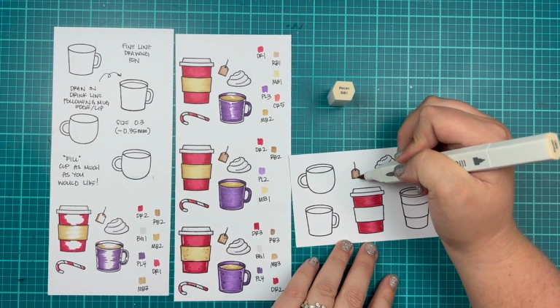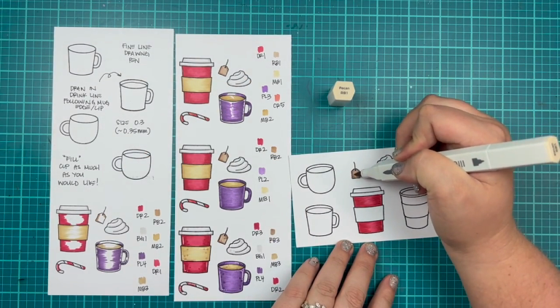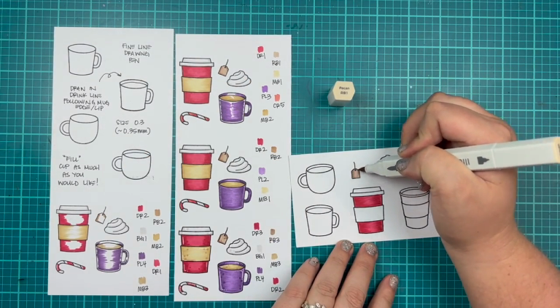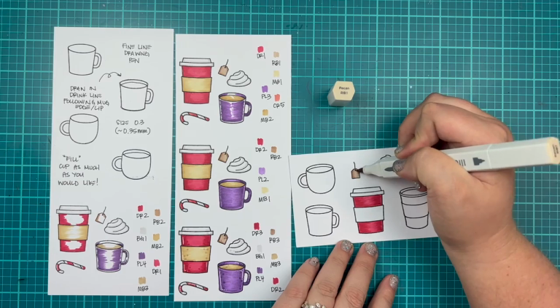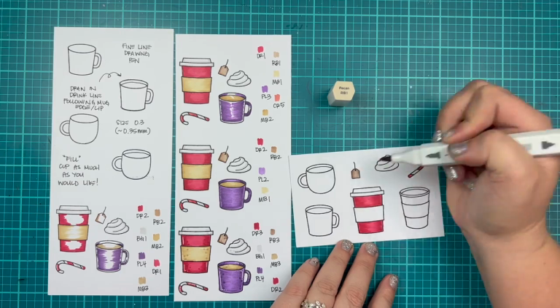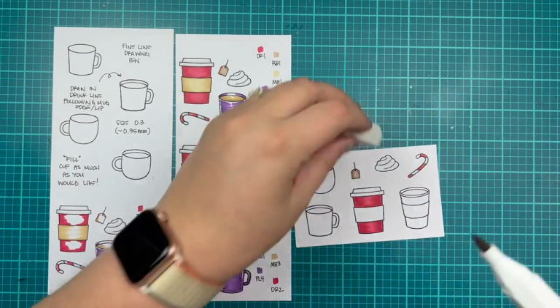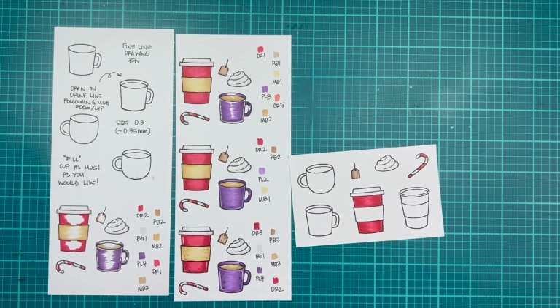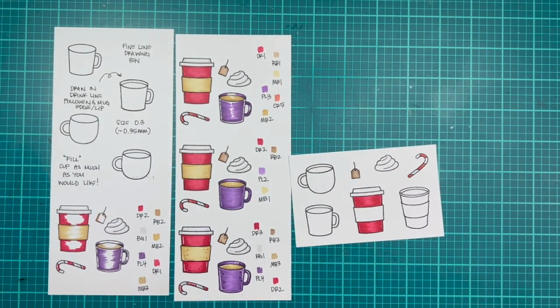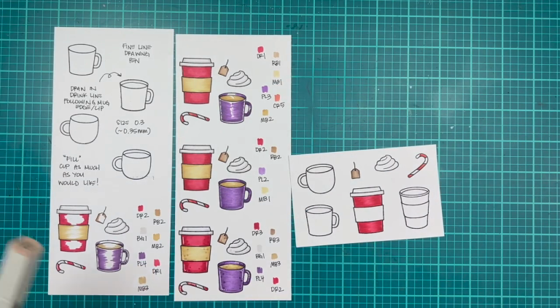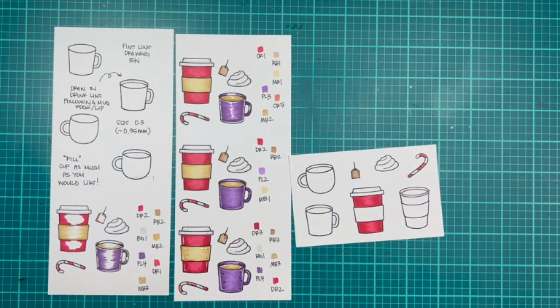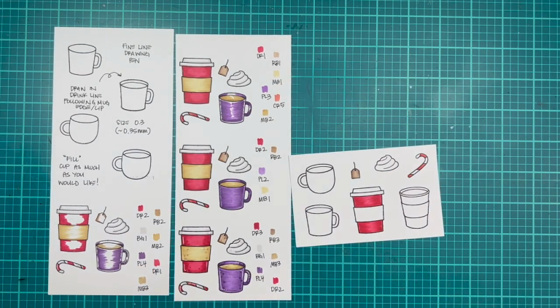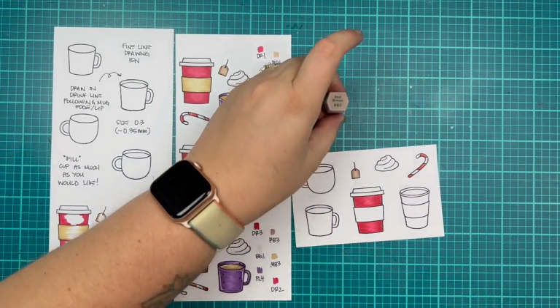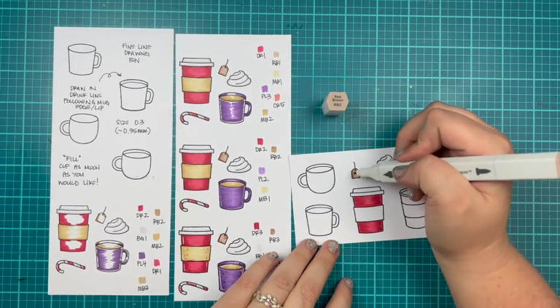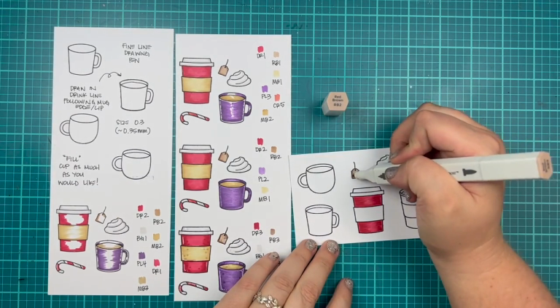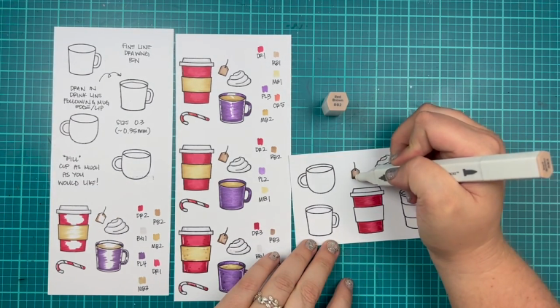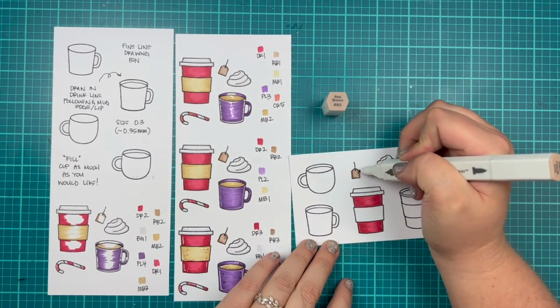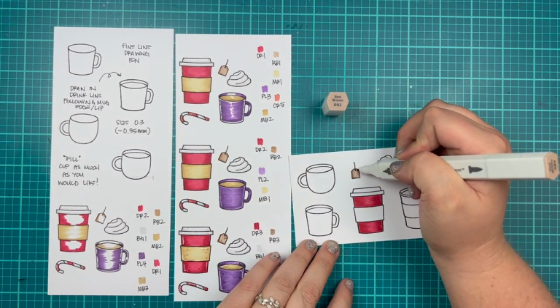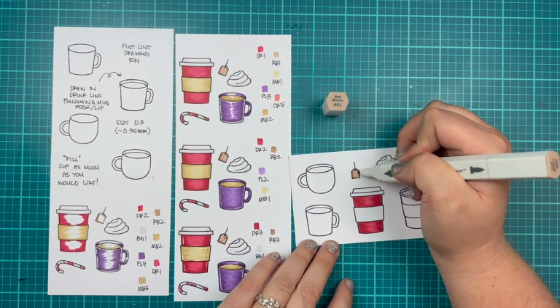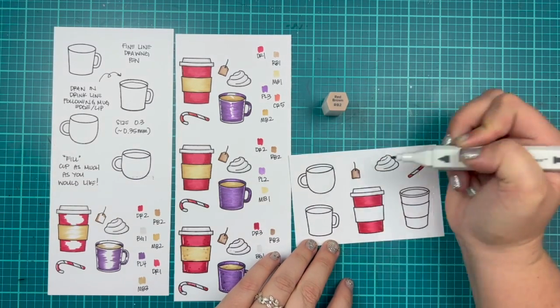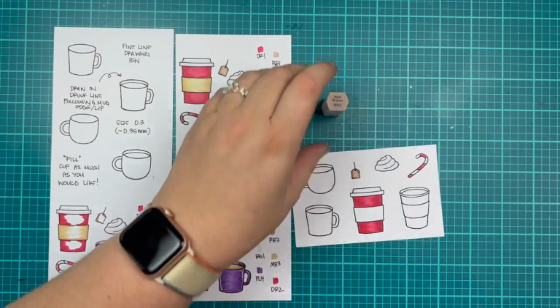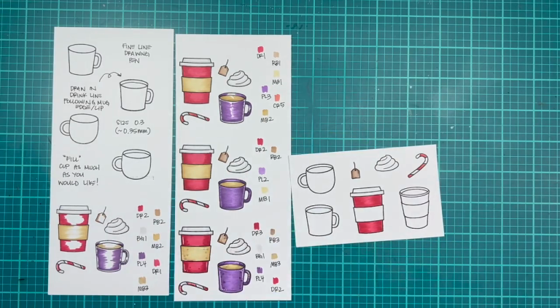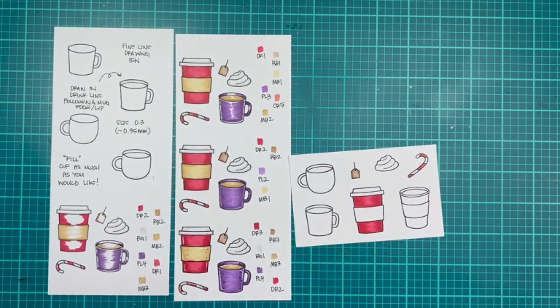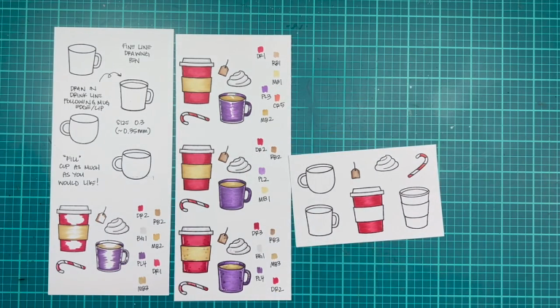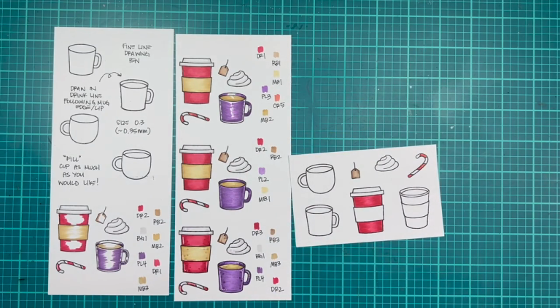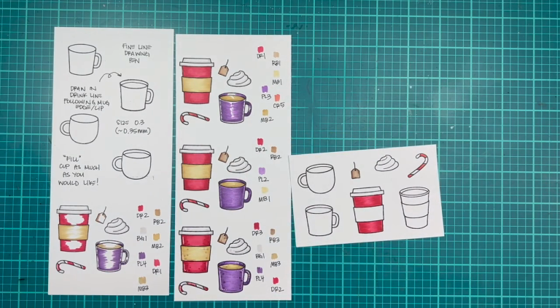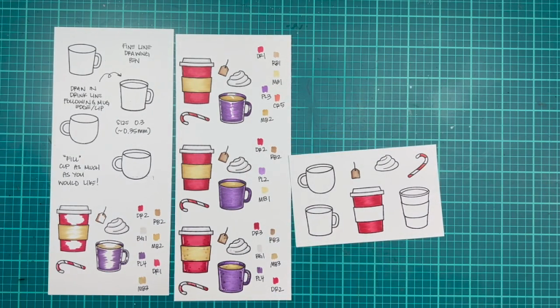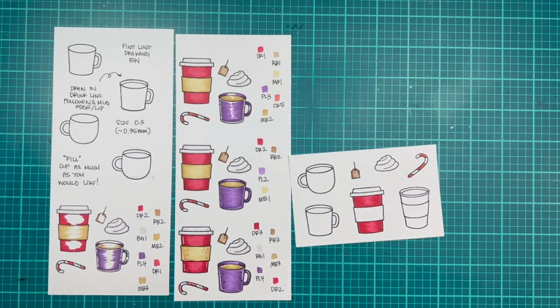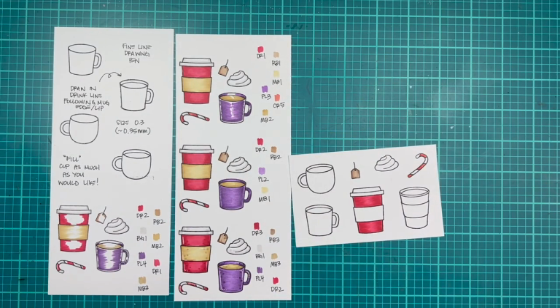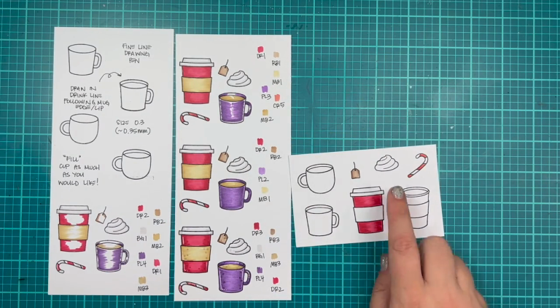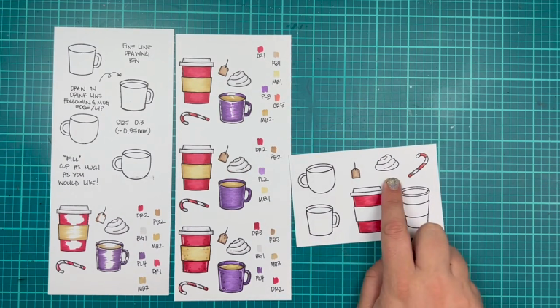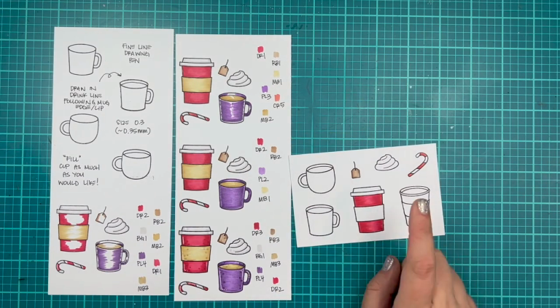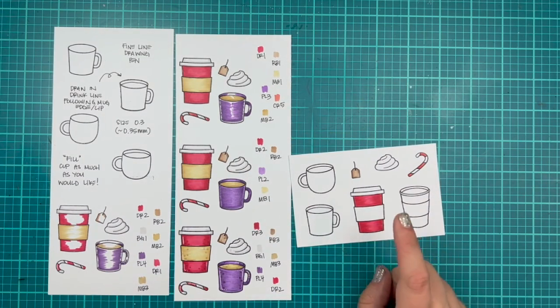I'm moving on to my teabag and I'm using my RBs, which is more of a red brown, to color this in. I wanted it to look kind of like a vintage looking tea tag.